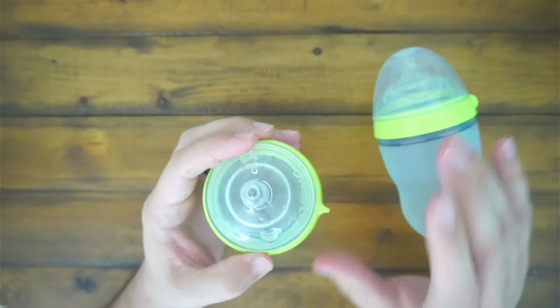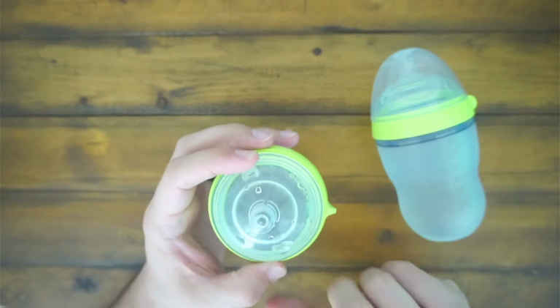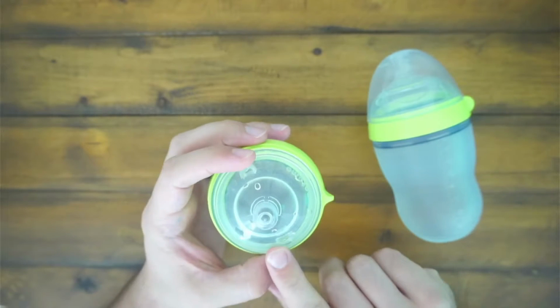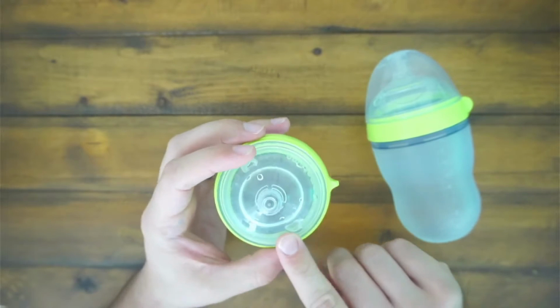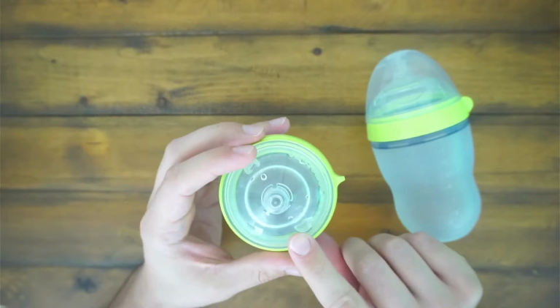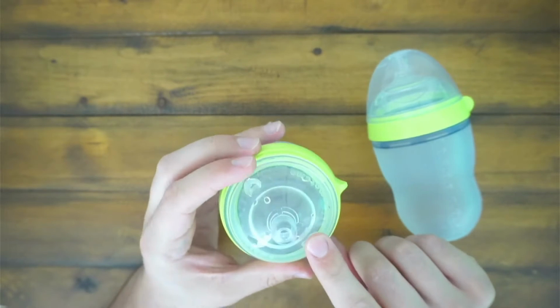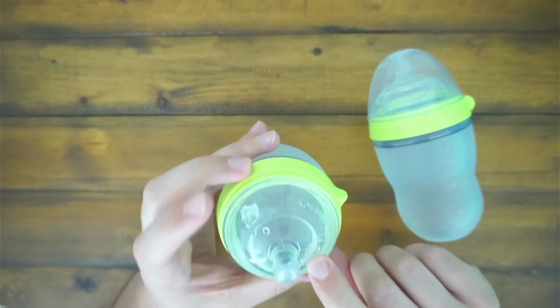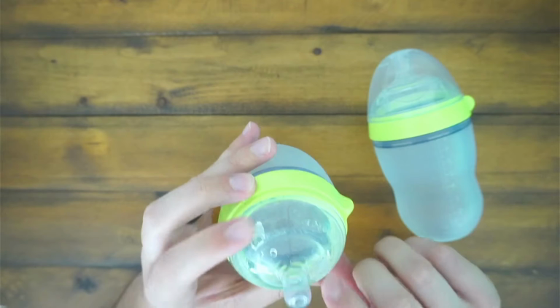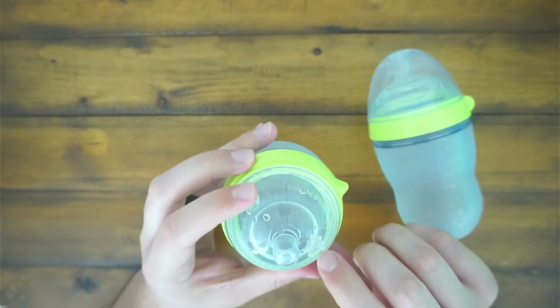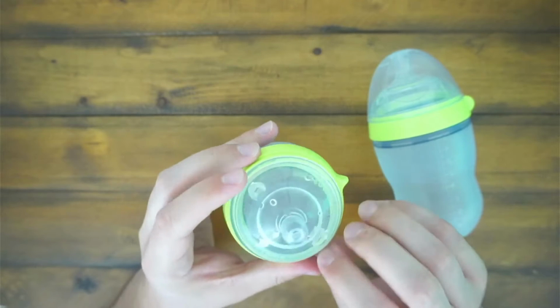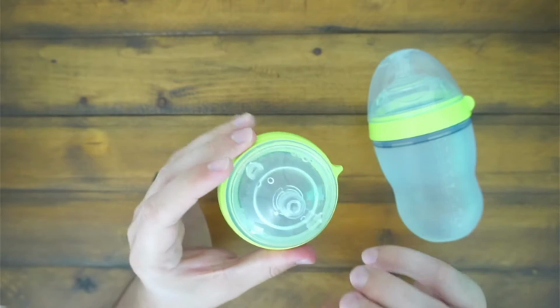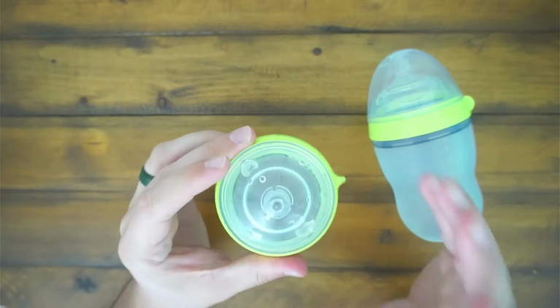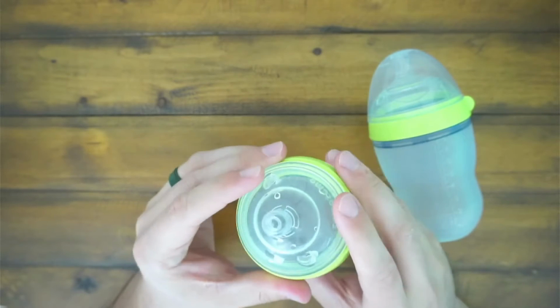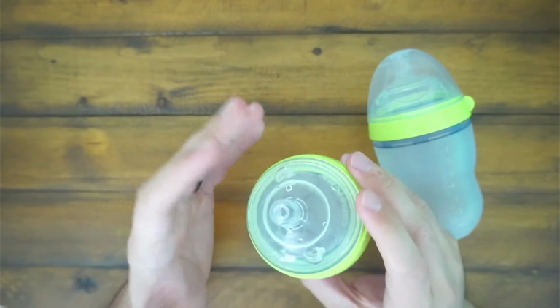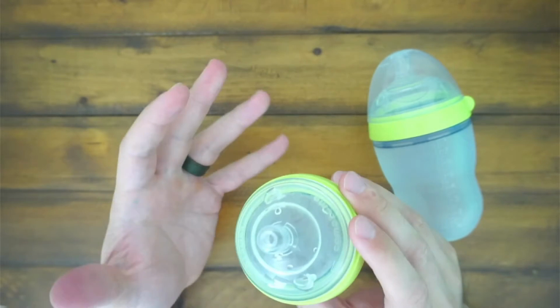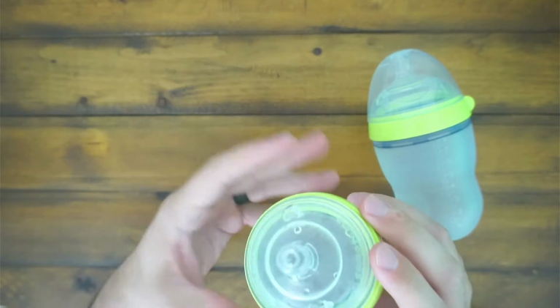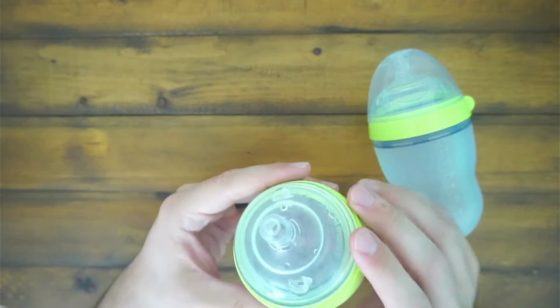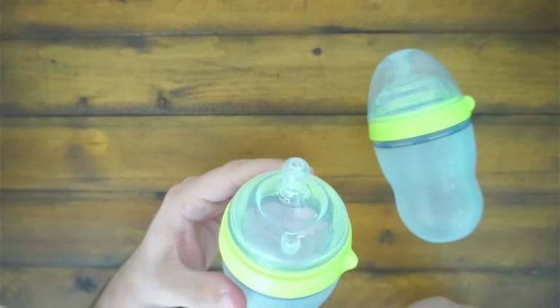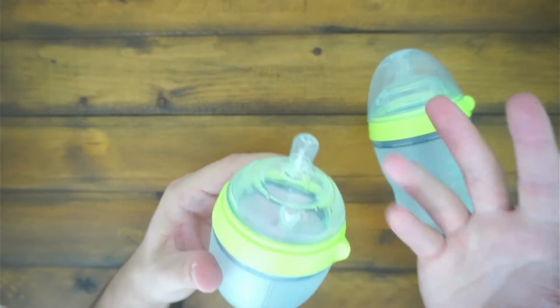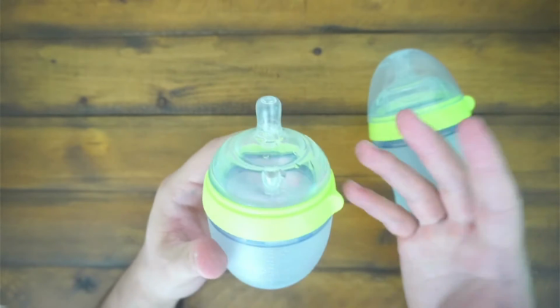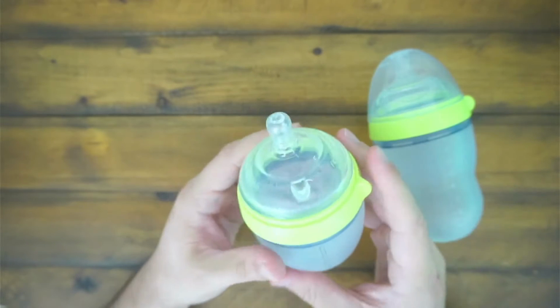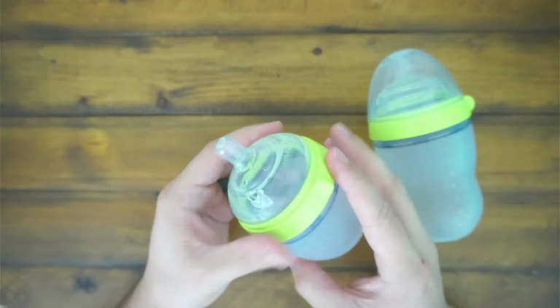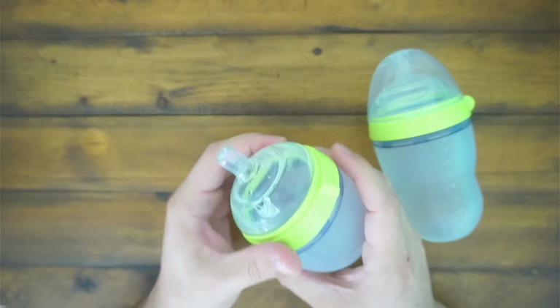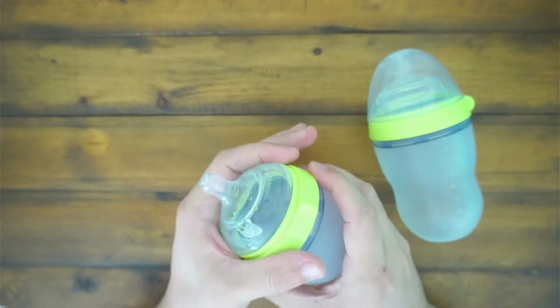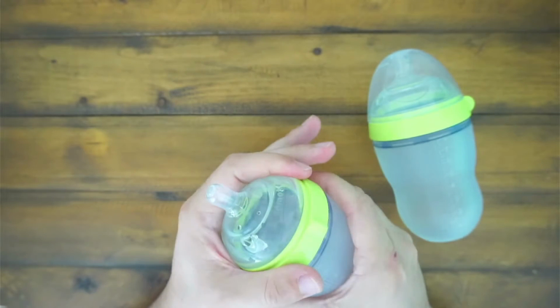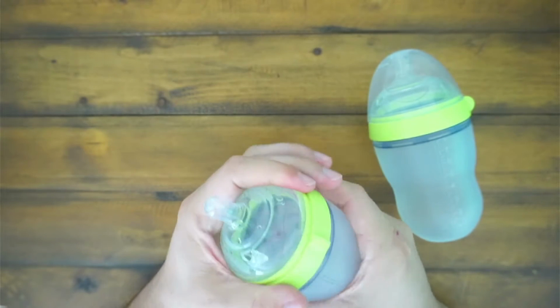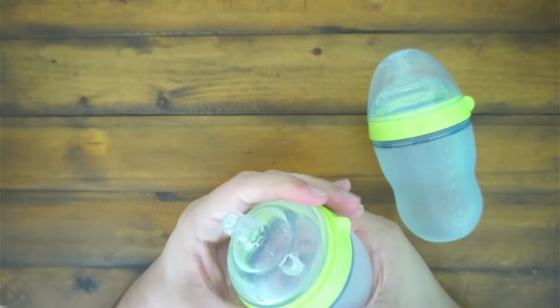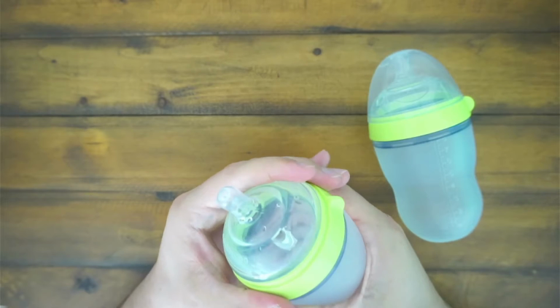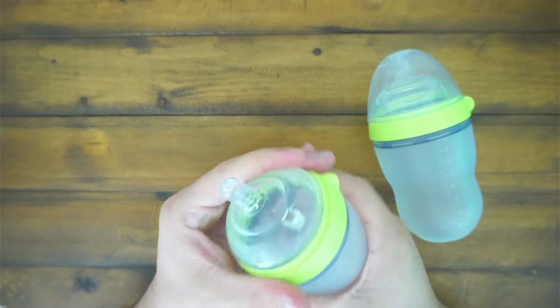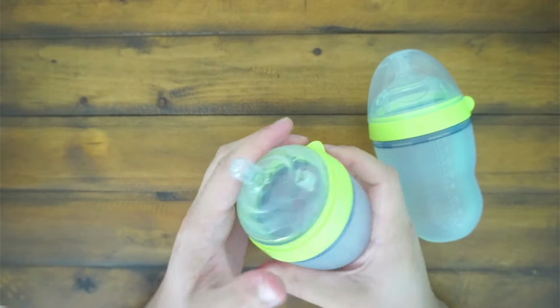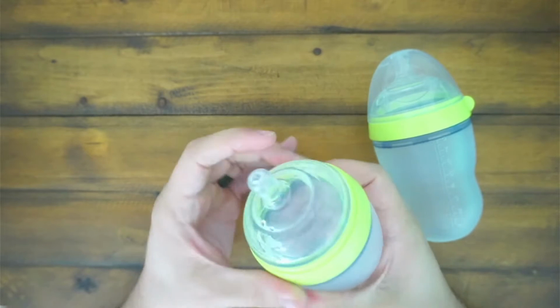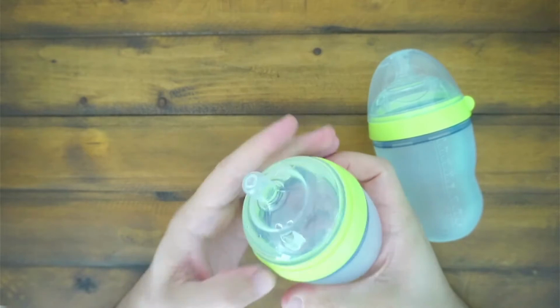It has anti-colic vents, which is really nice, so you don't have to worry about a whole bunch of air getting introduced into your baby's gut and making them bloat and stuff like that.